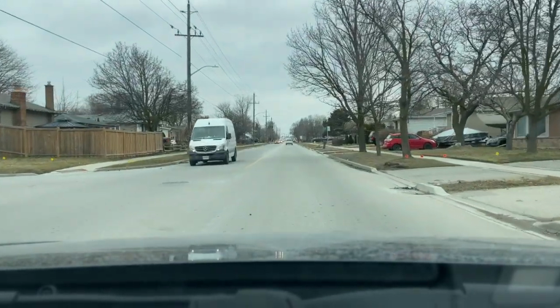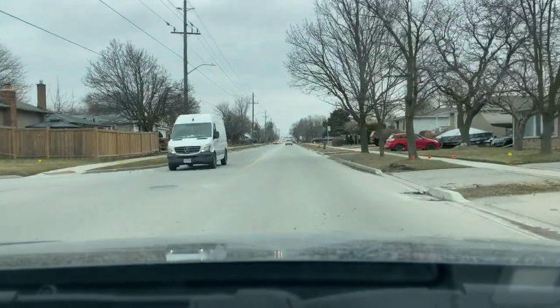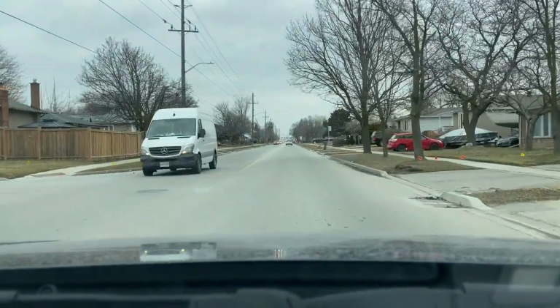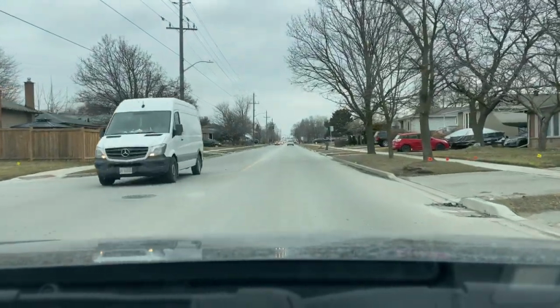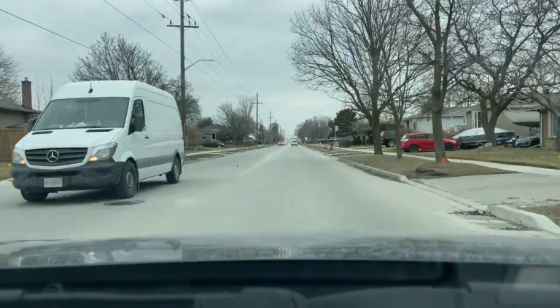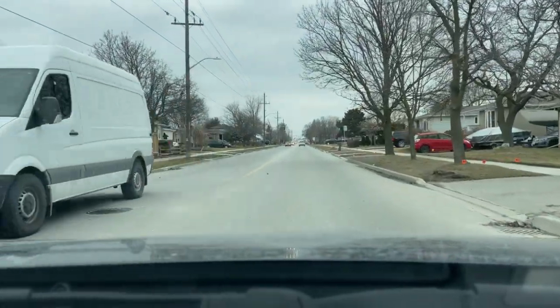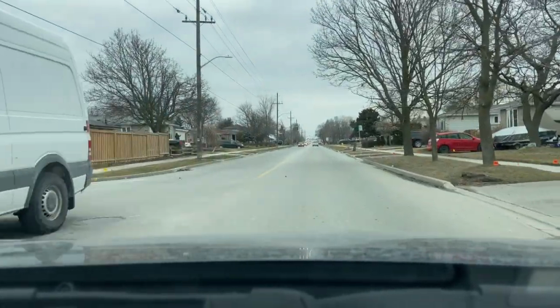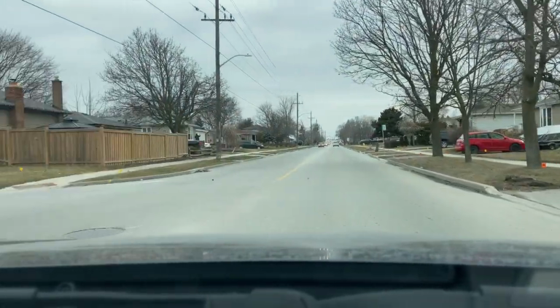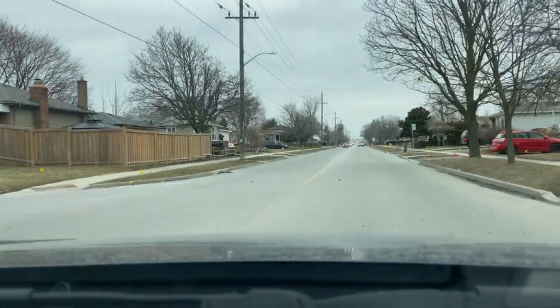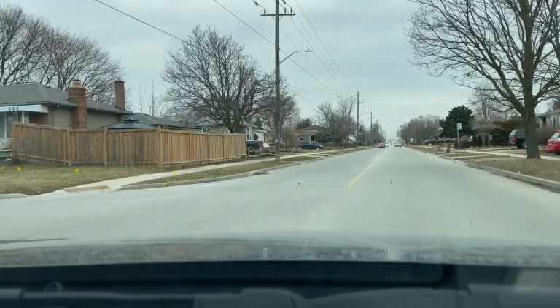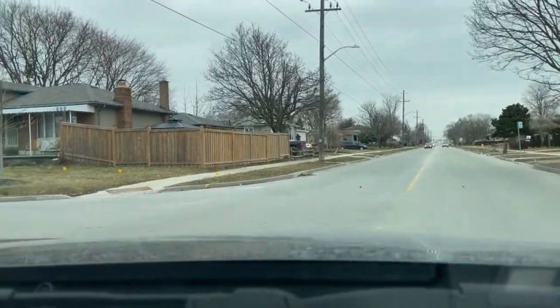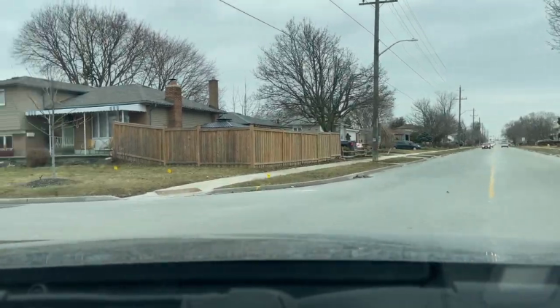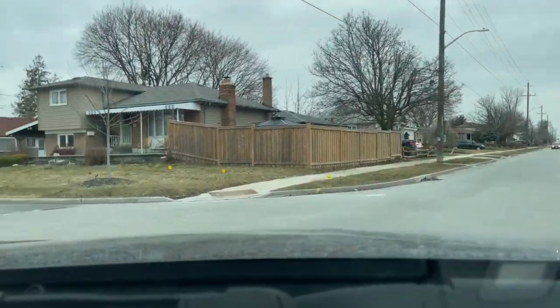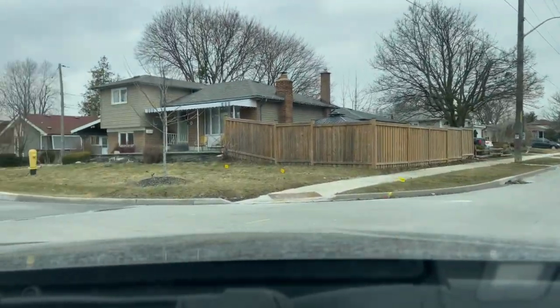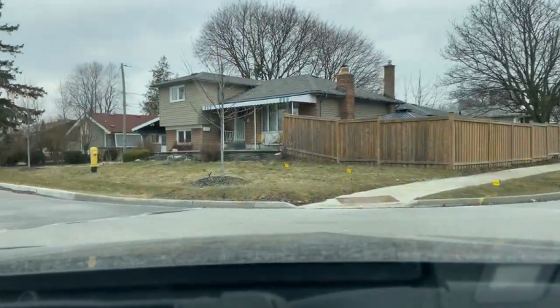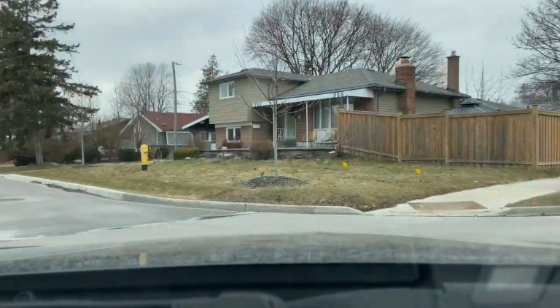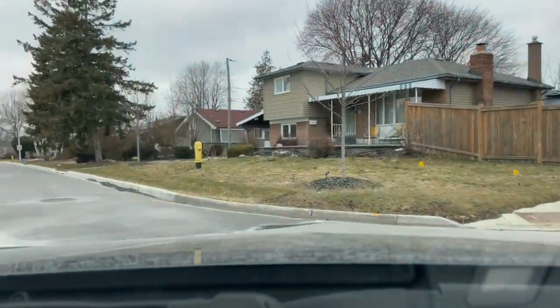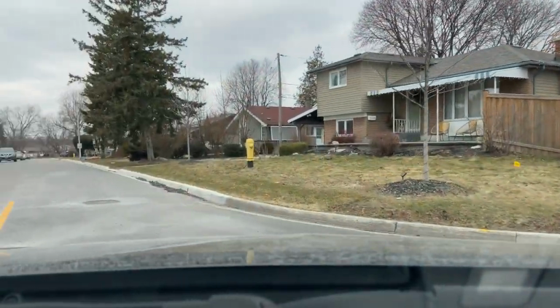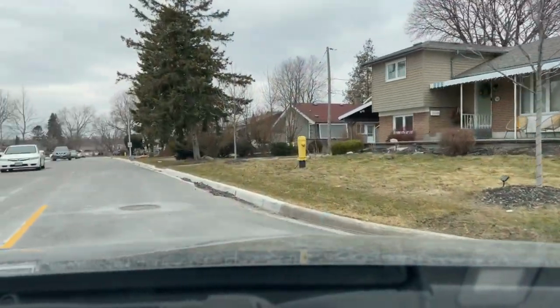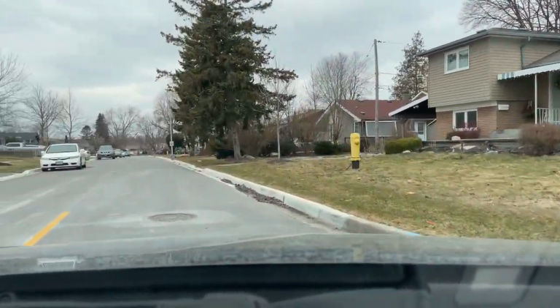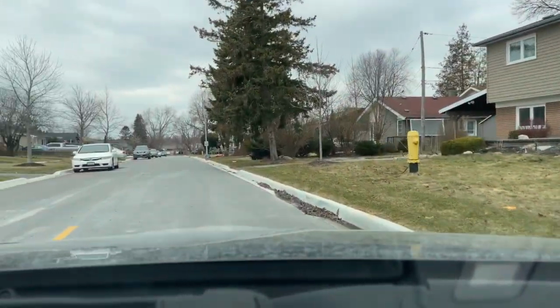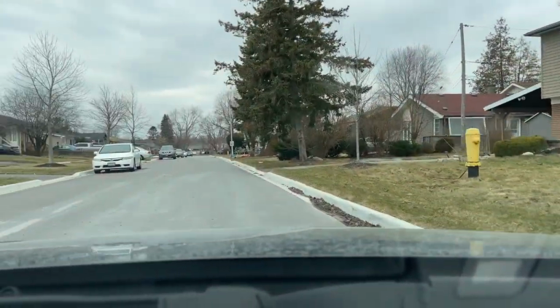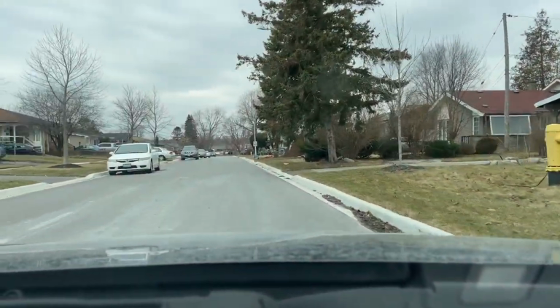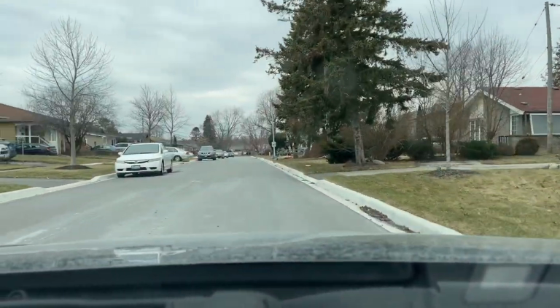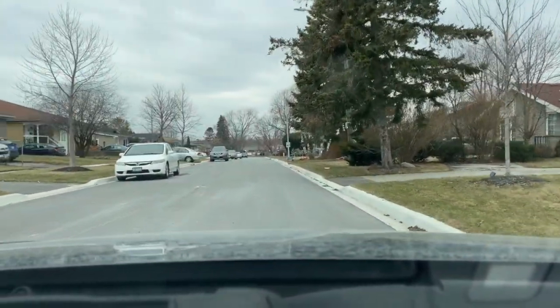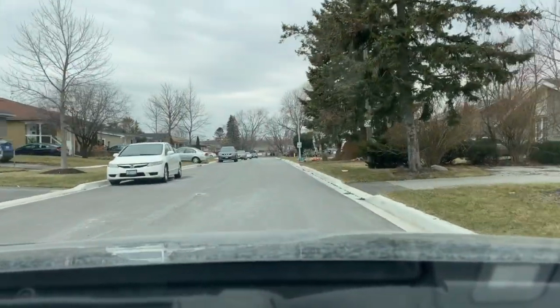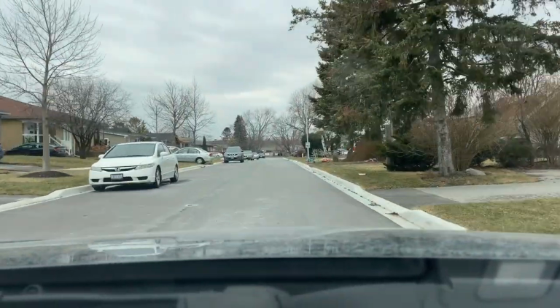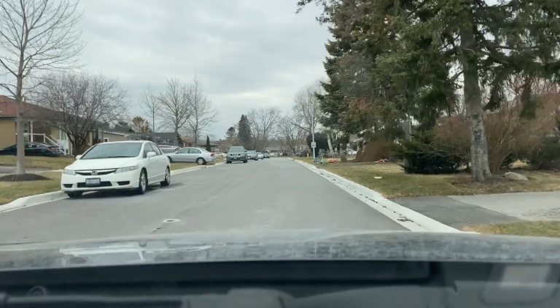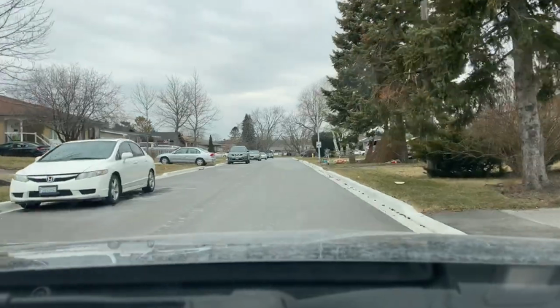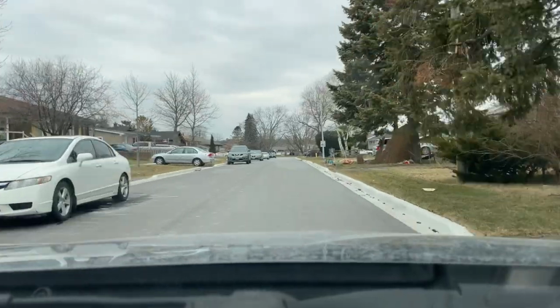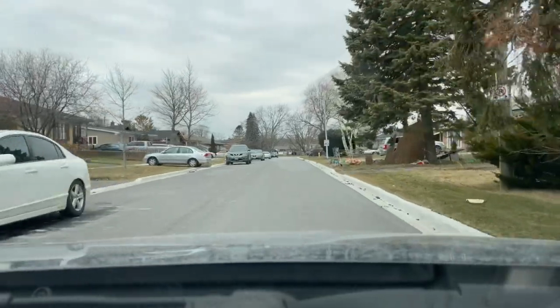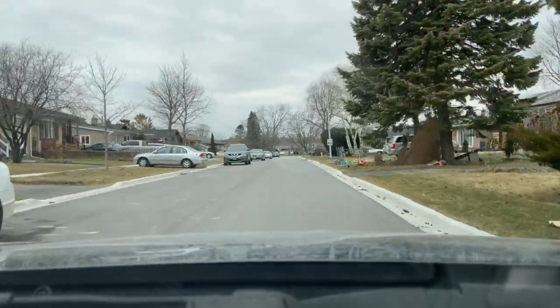Here we'll be taking a left onto Holler Avenue. These homes here are a mix of semi and single detached, just like the majority of the neighborhood.